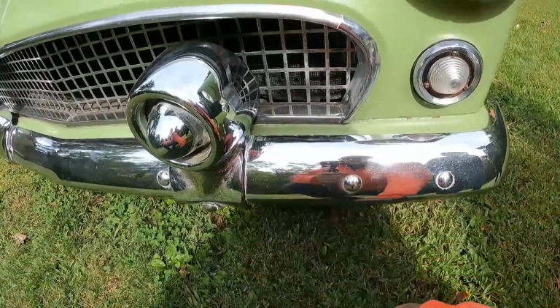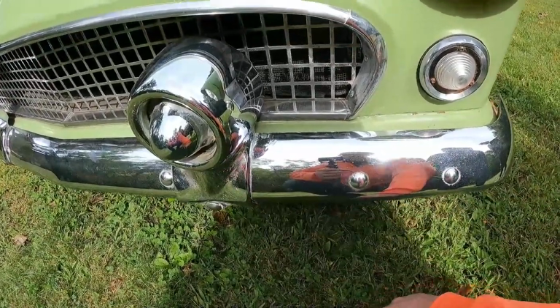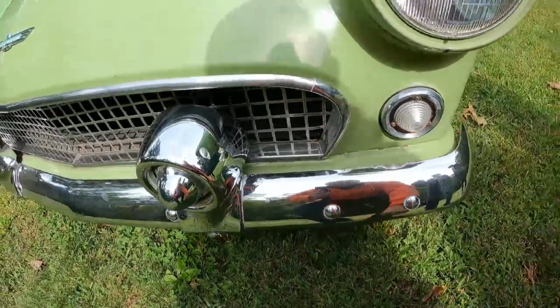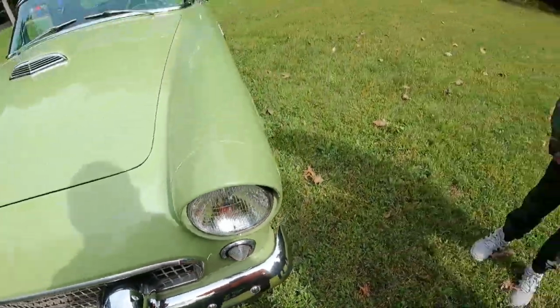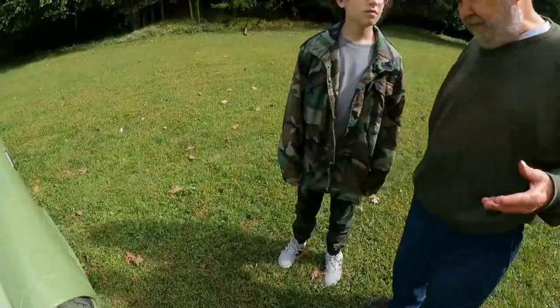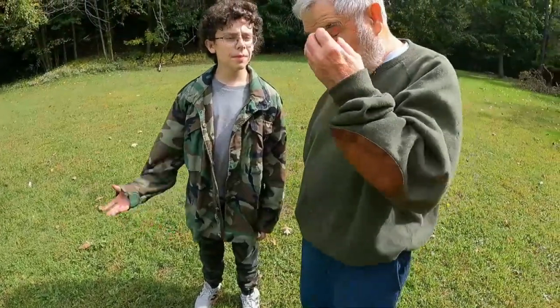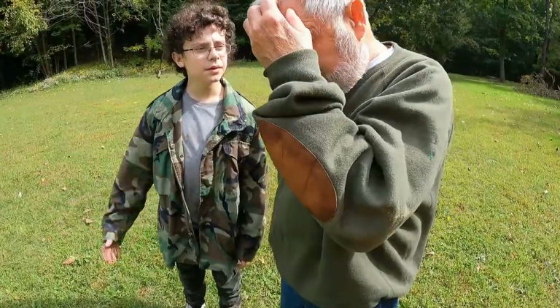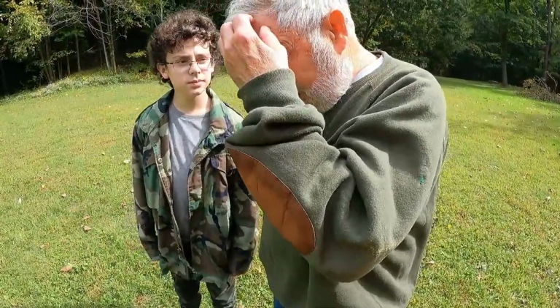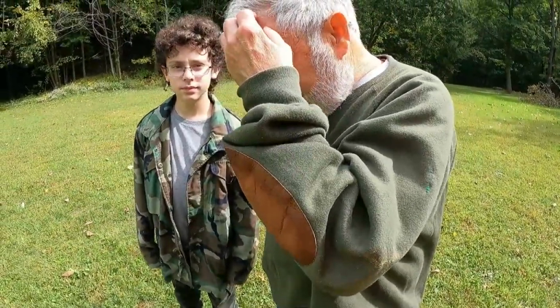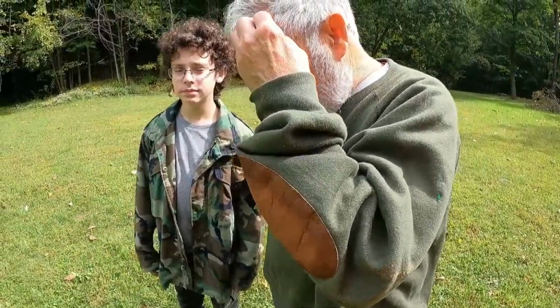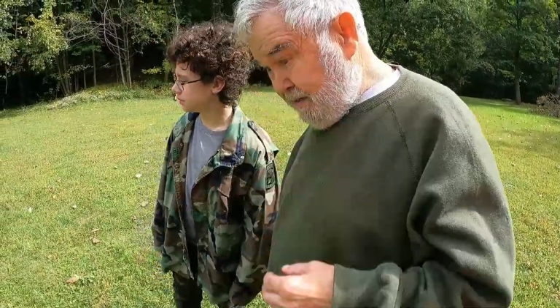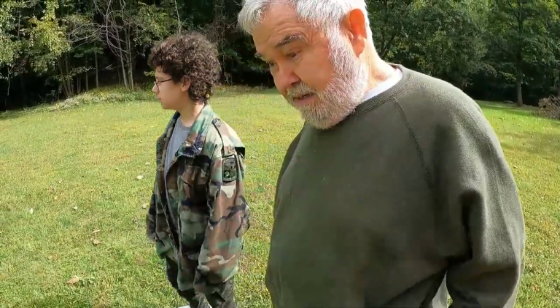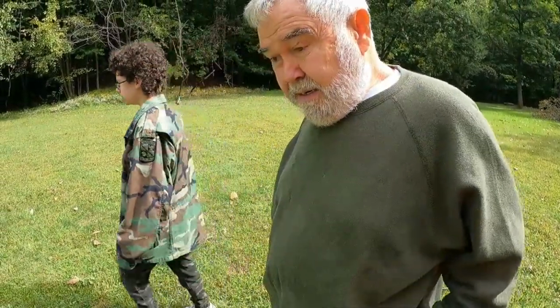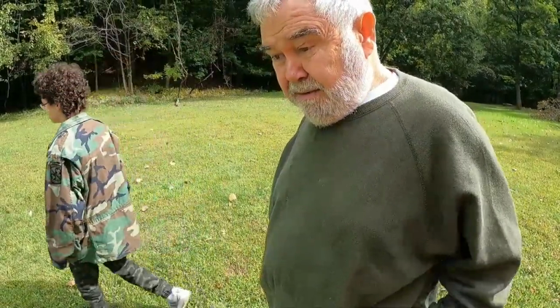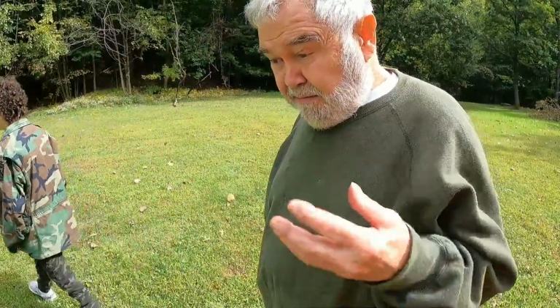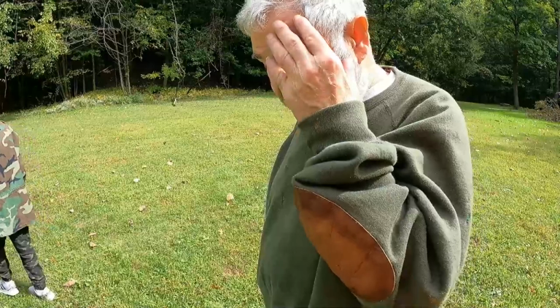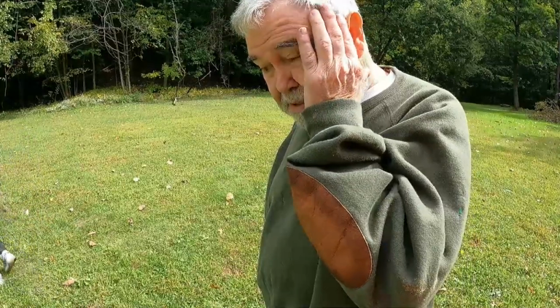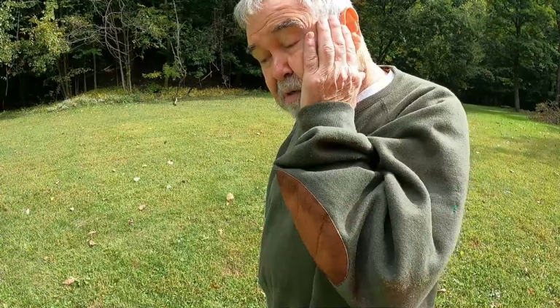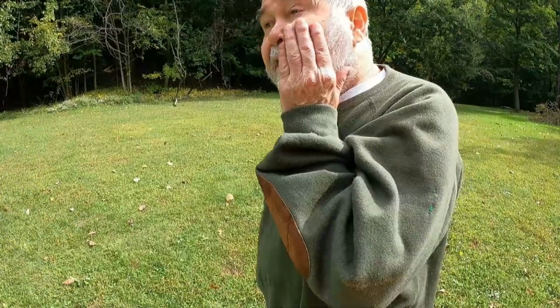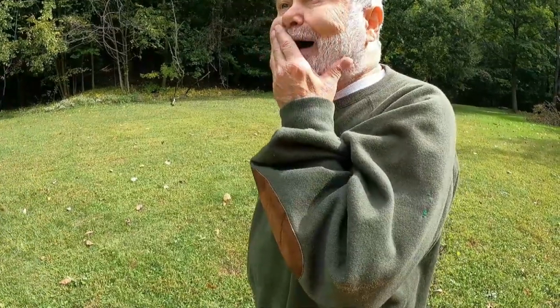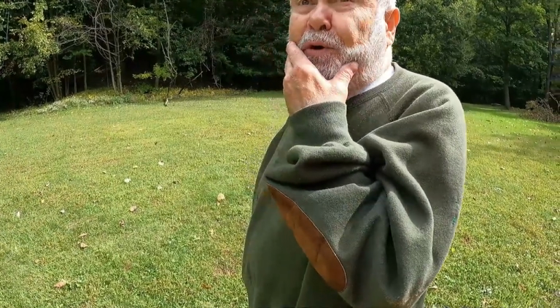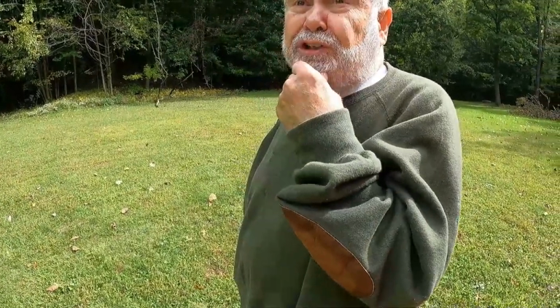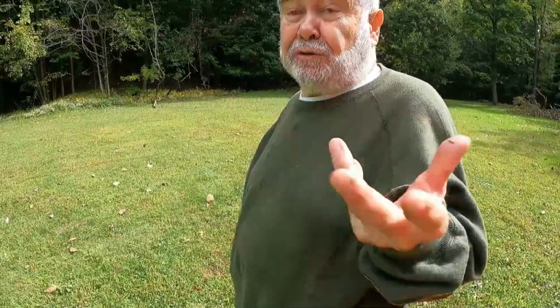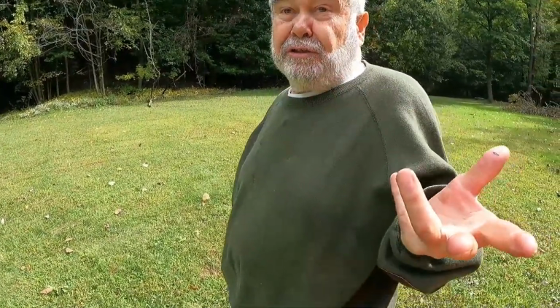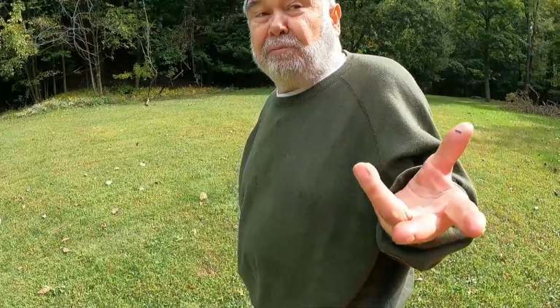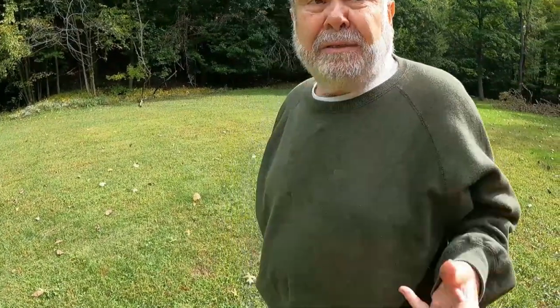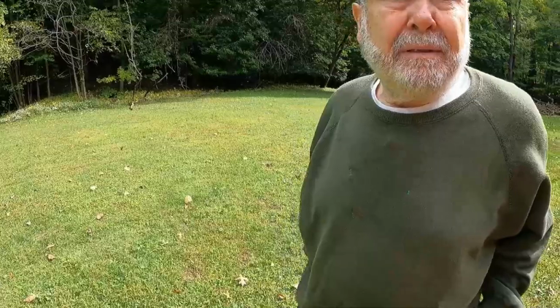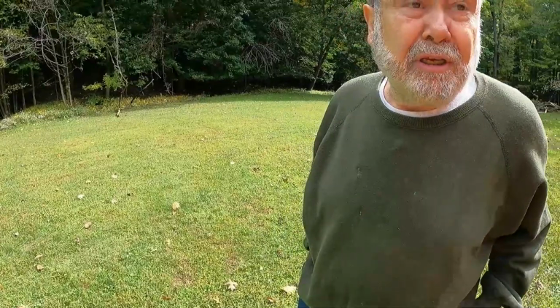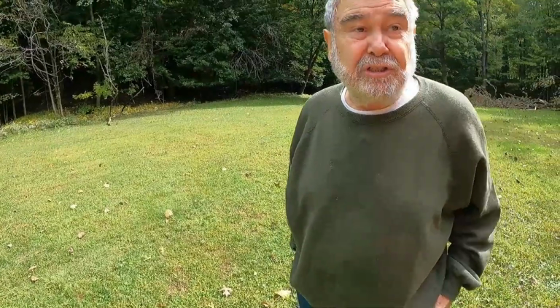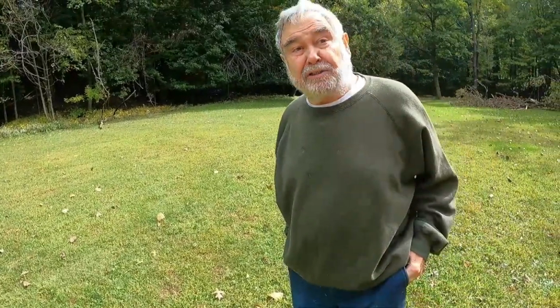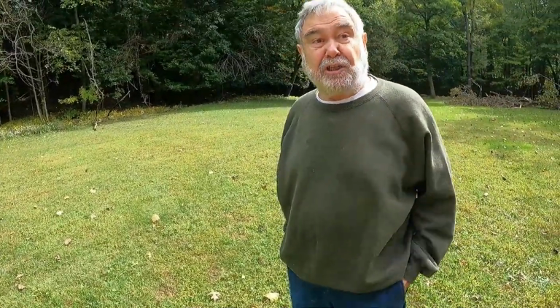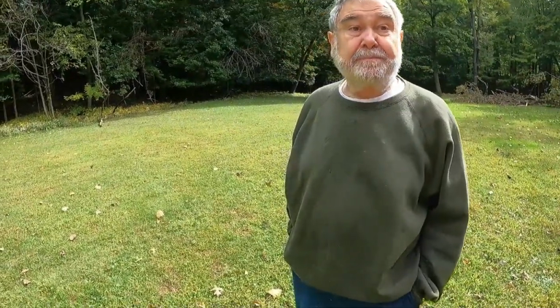You have to remember the car was 1956 — it's 67 years old. I was born in '46, so it's 10 years younger than me. I'm 76 and the car's 66 years old.